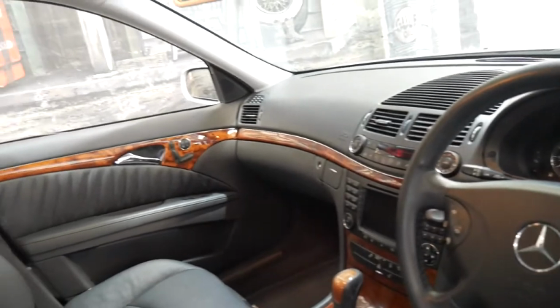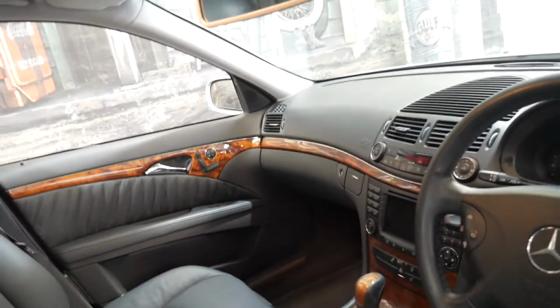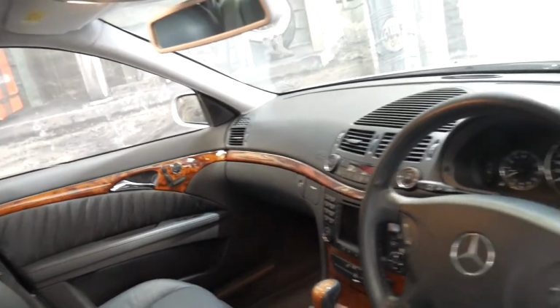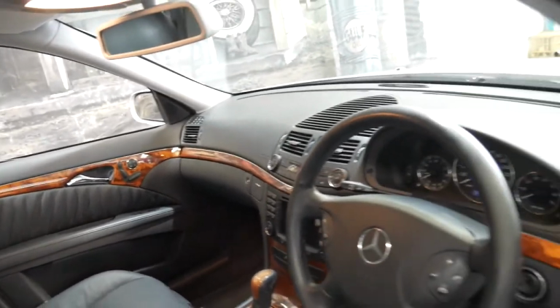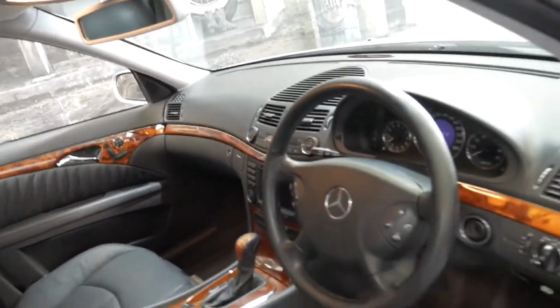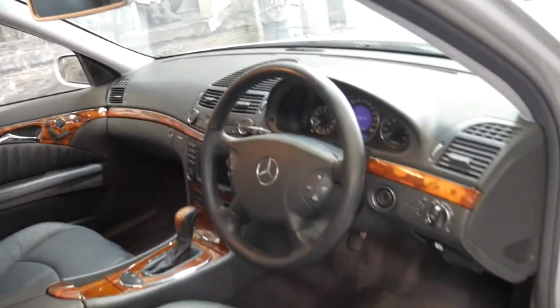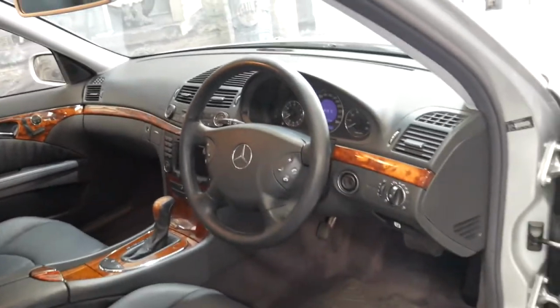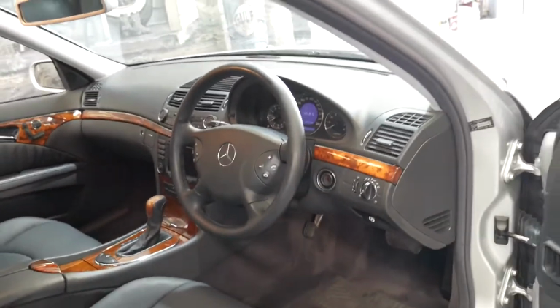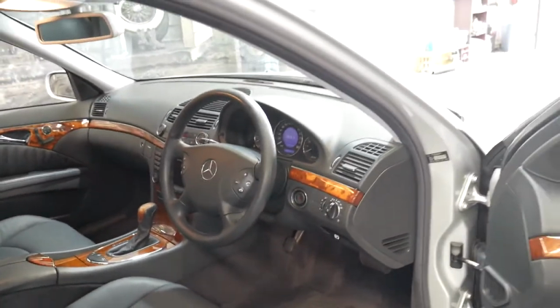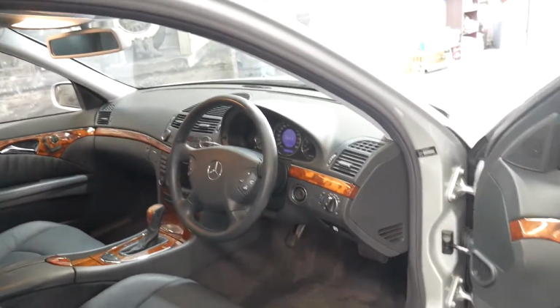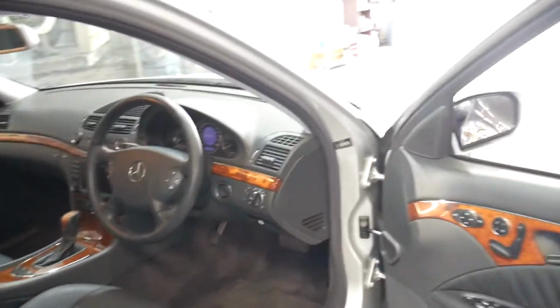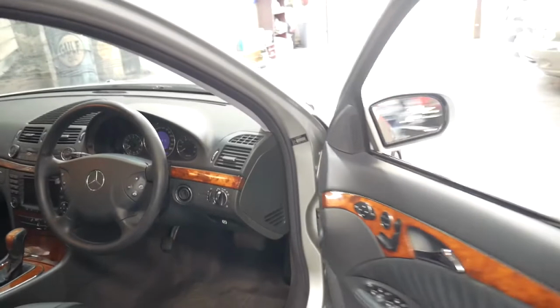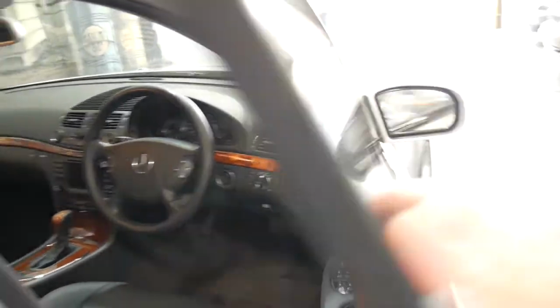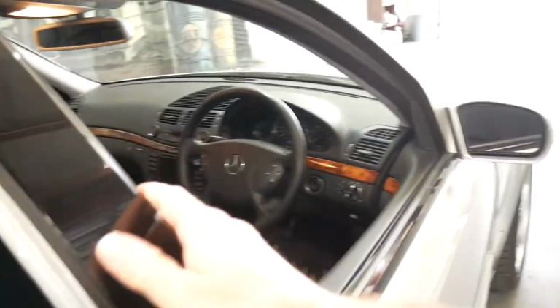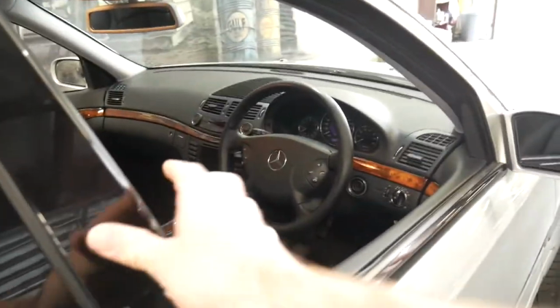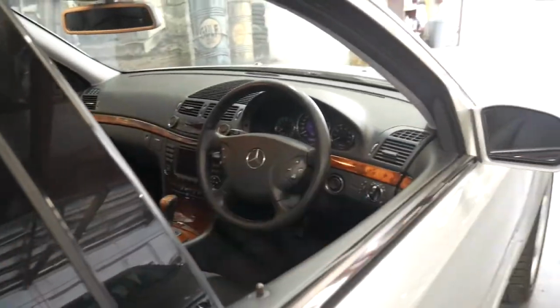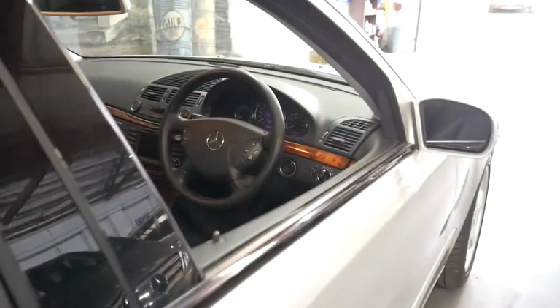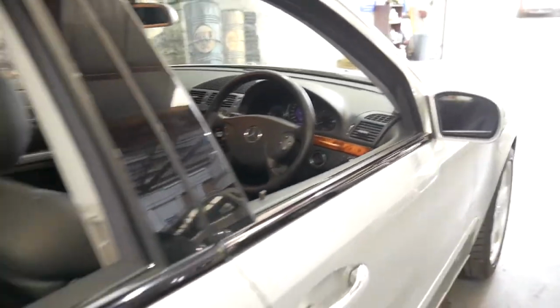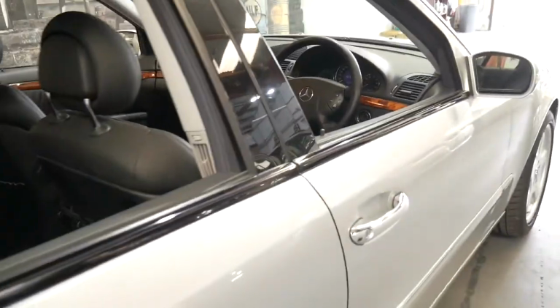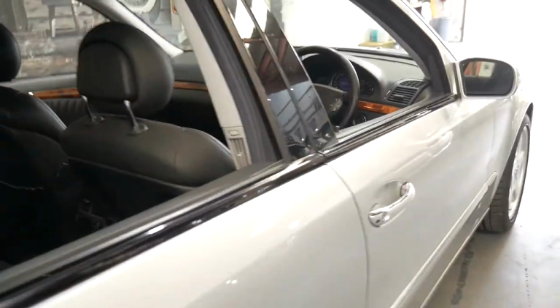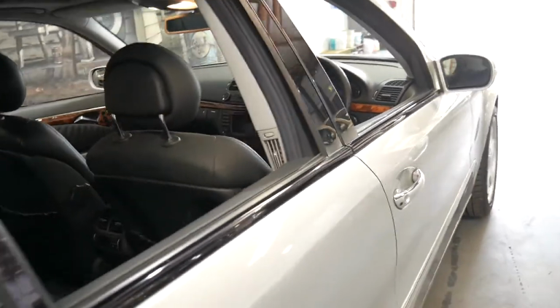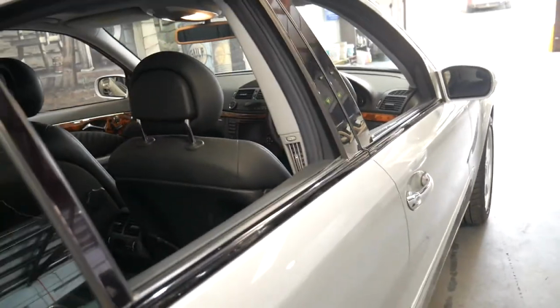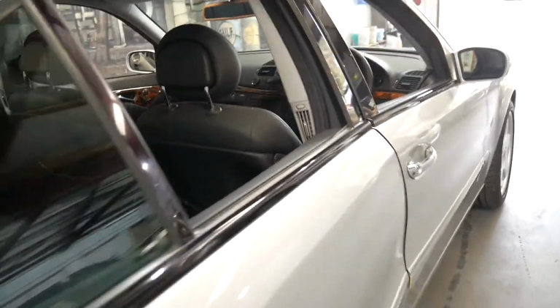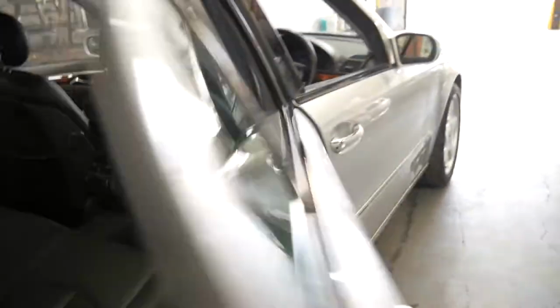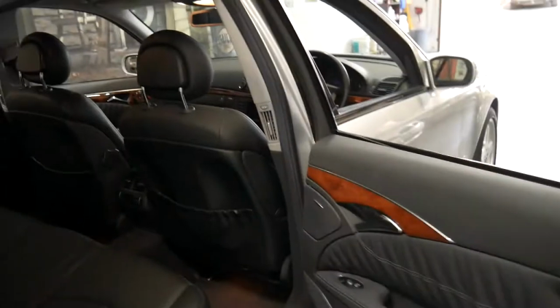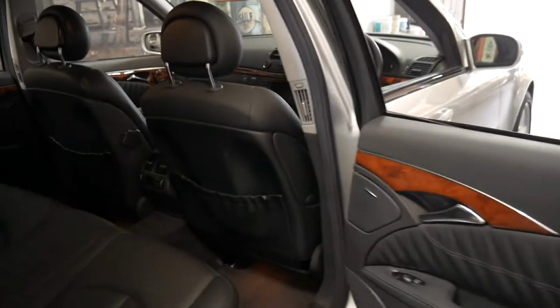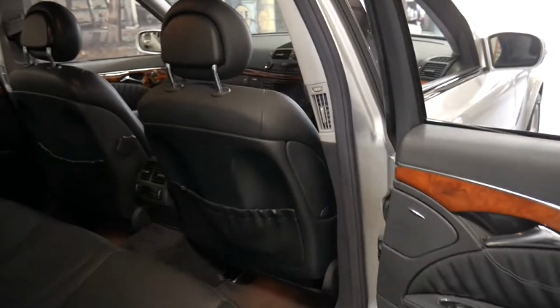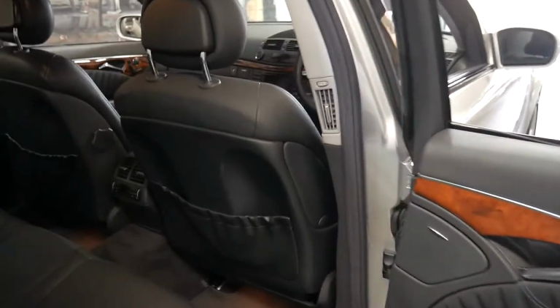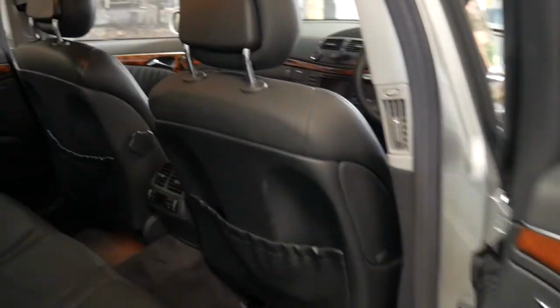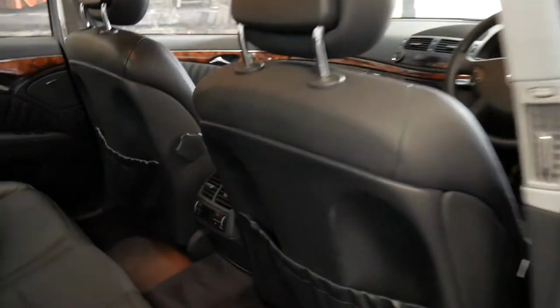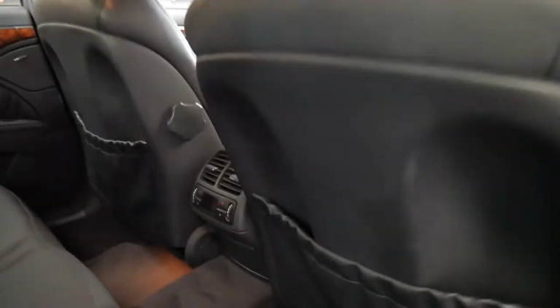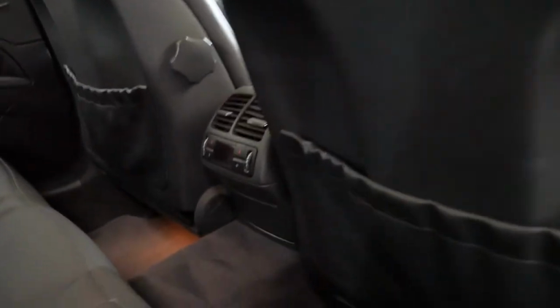It's got dual zone air conditioning, automatic headlights and cruise control. It's also got a glass two-way sunroof and air conditioning controls in the back.